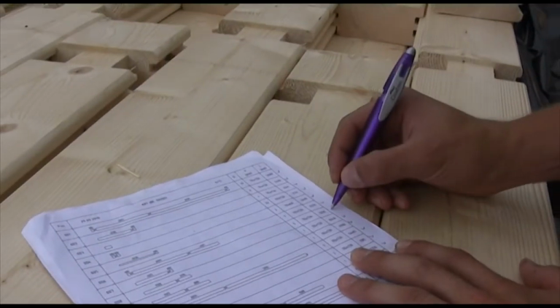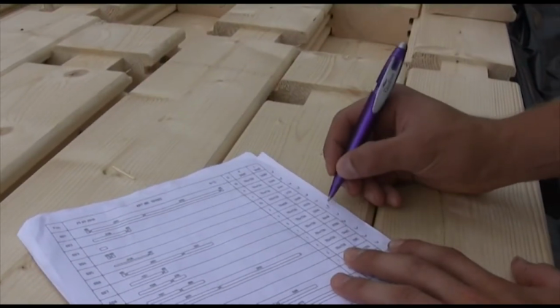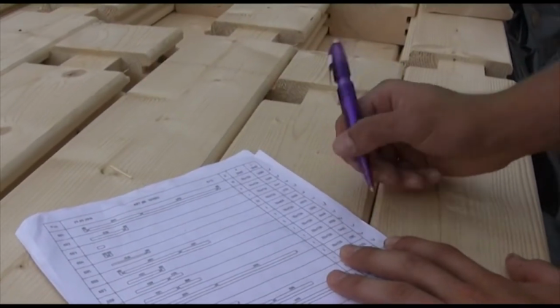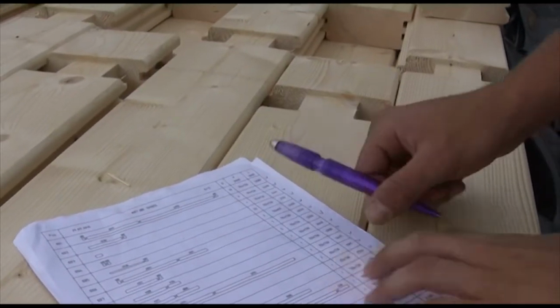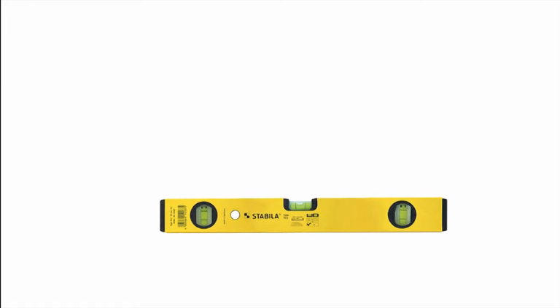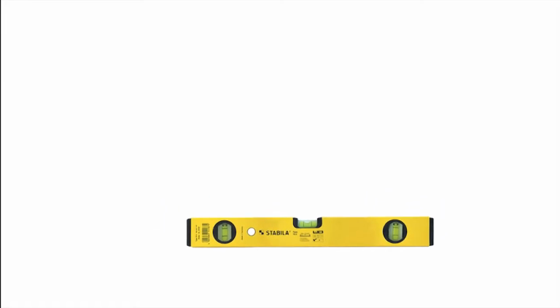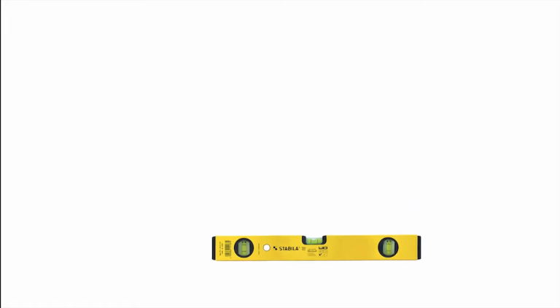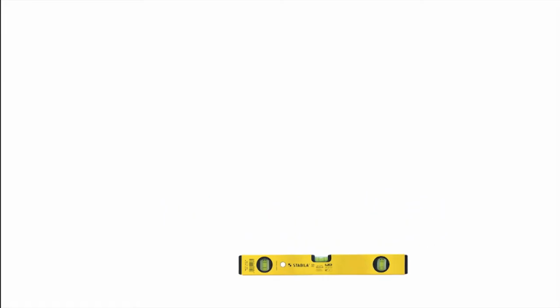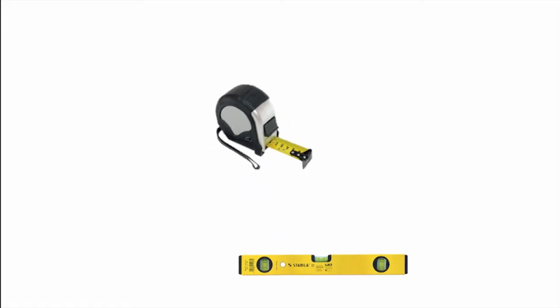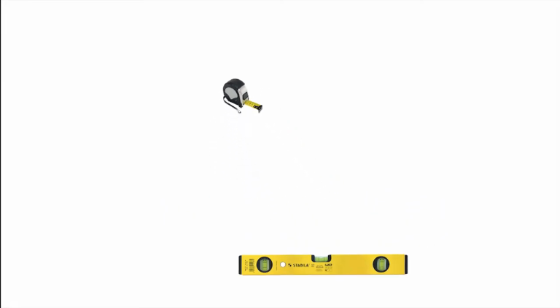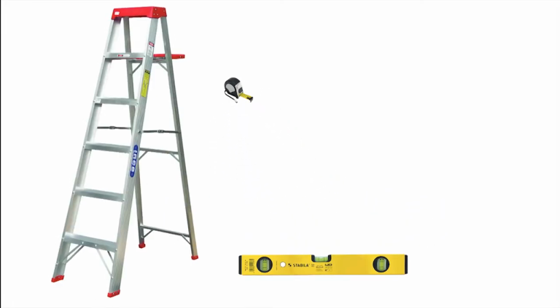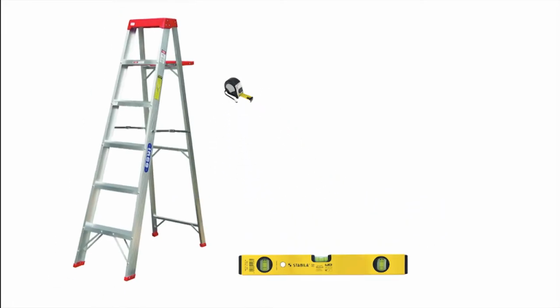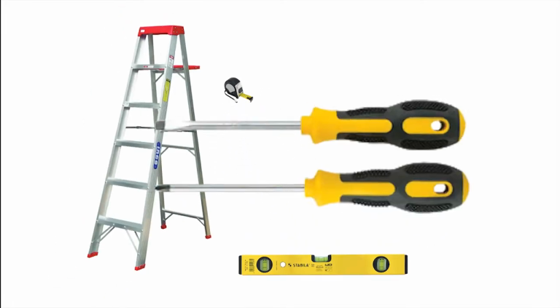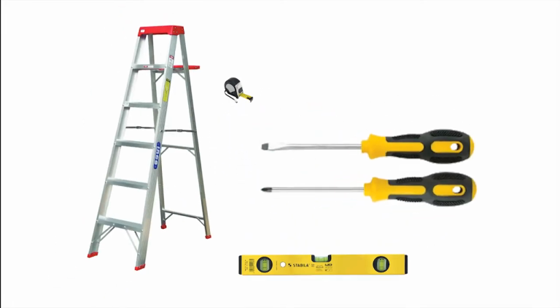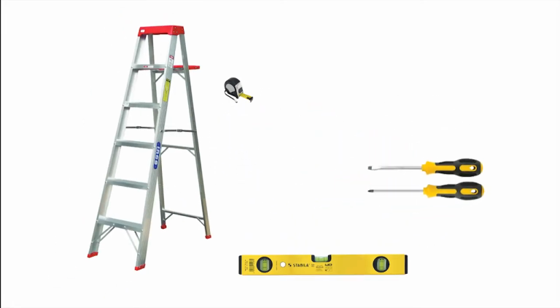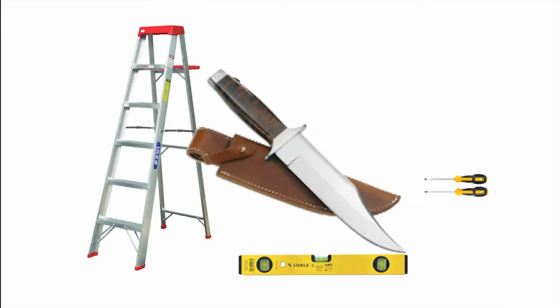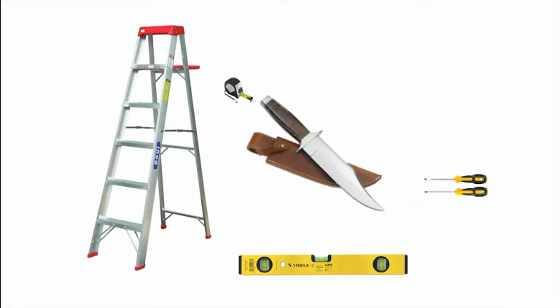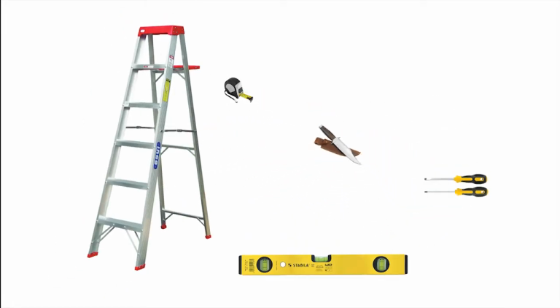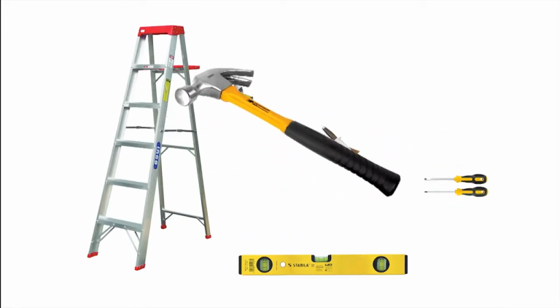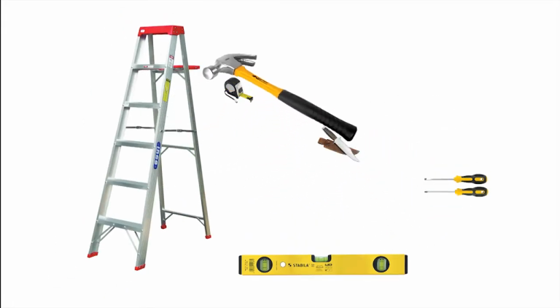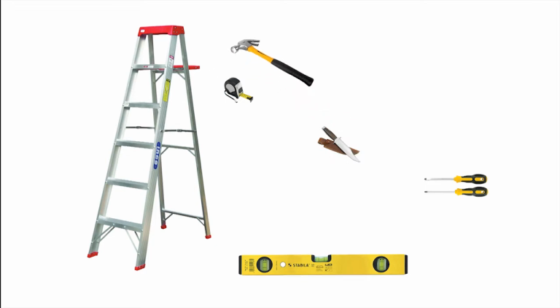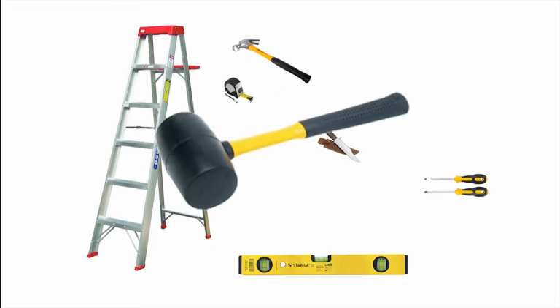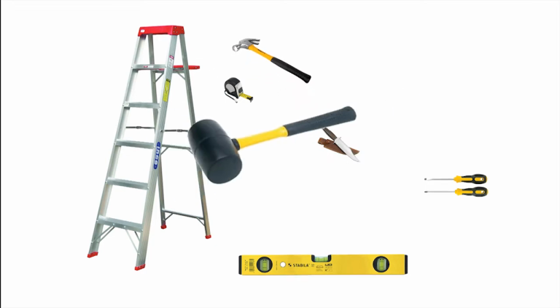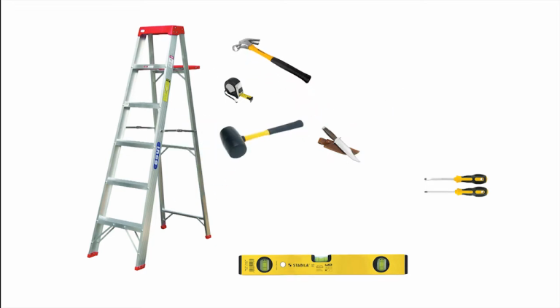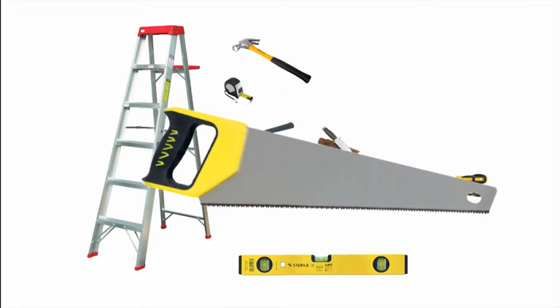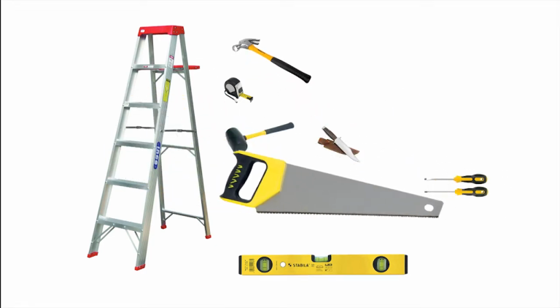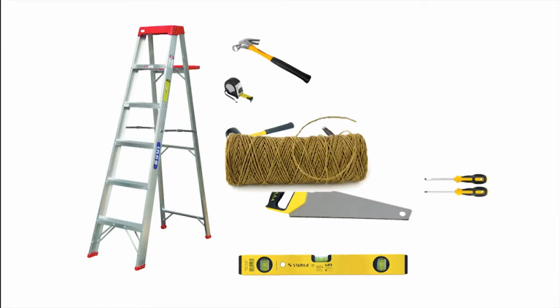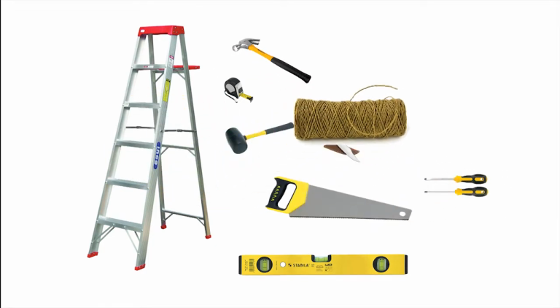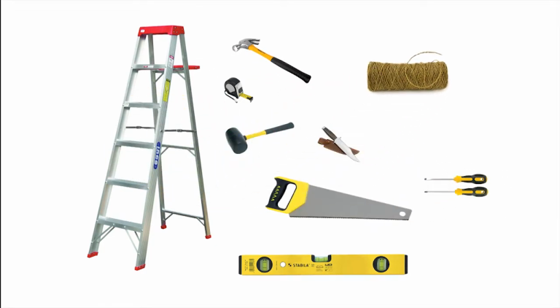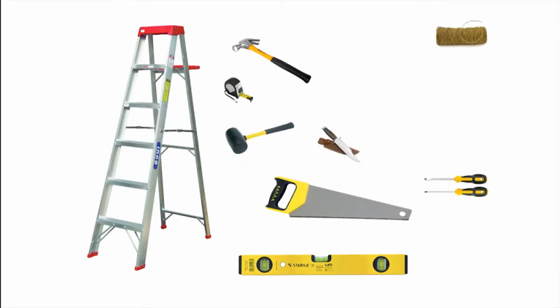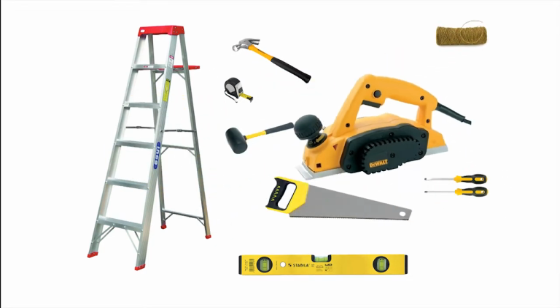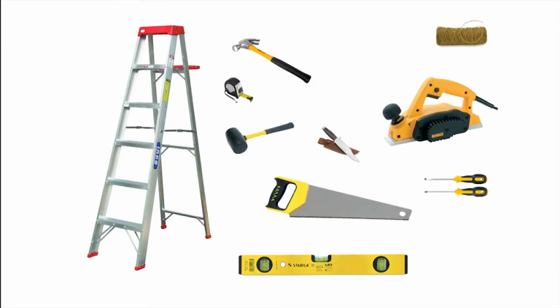Tools you will need: spirit level, tape measure, ladder, screwdriver, knife, carpenter's hammer, rubber mallet, saw, string, plane, and drill.